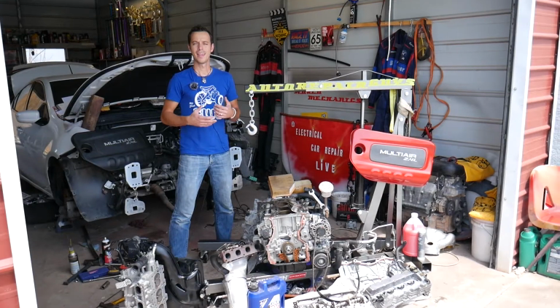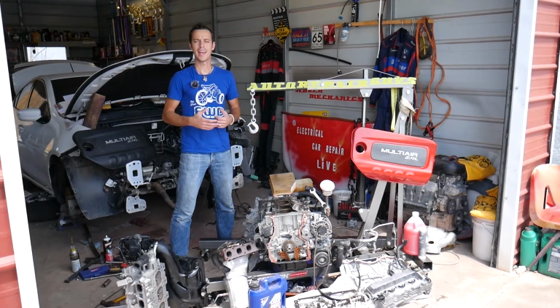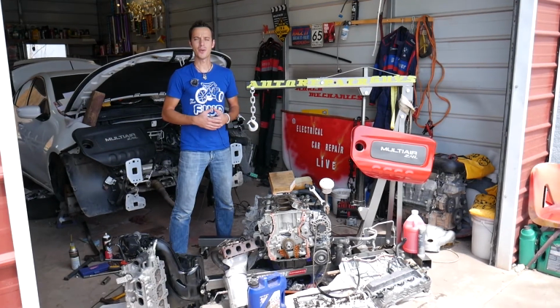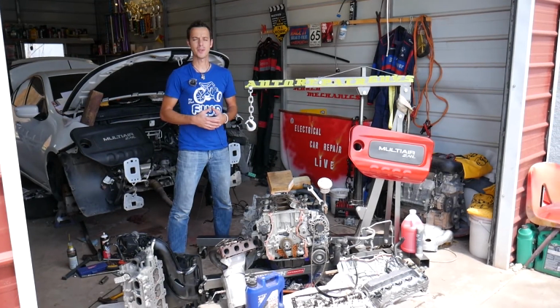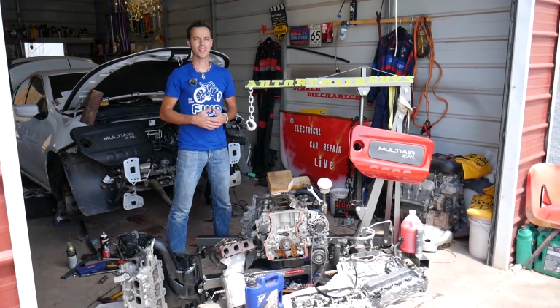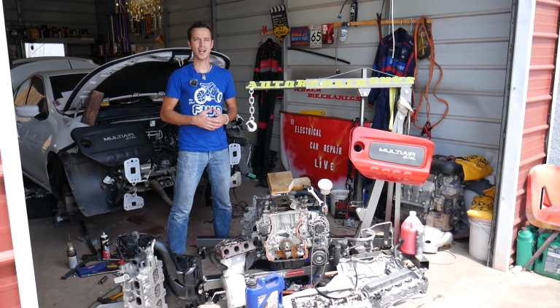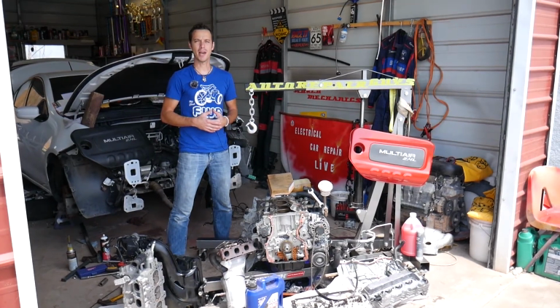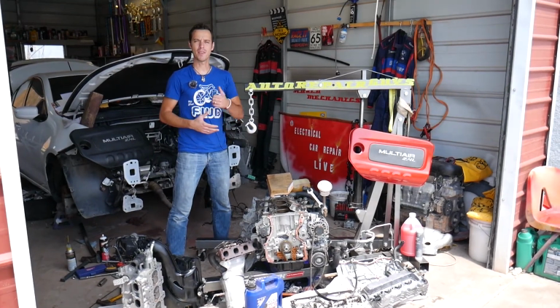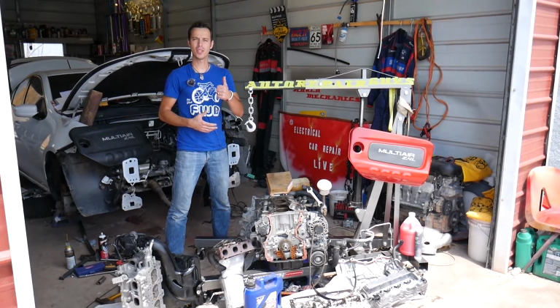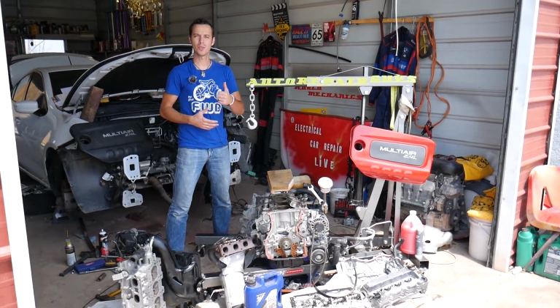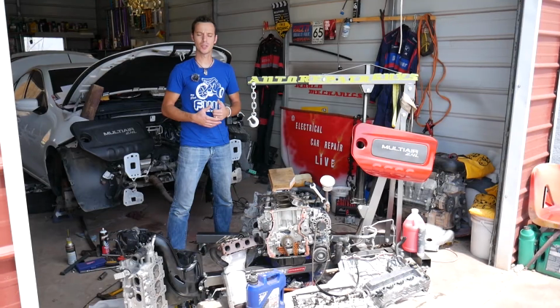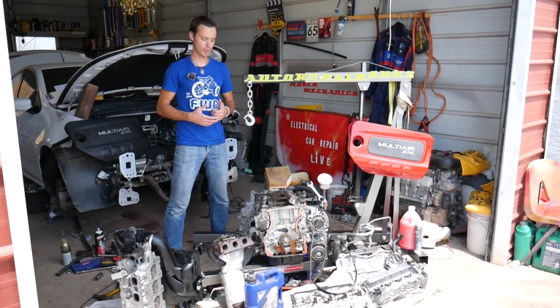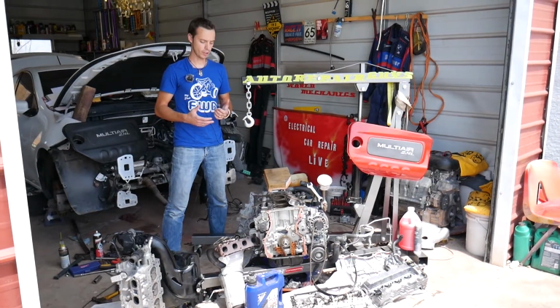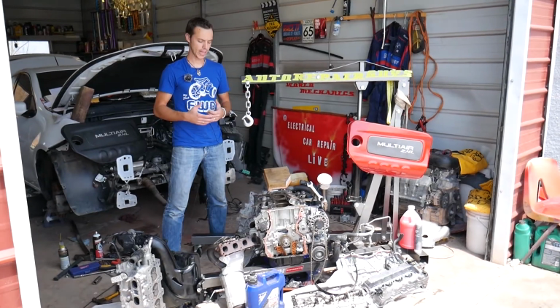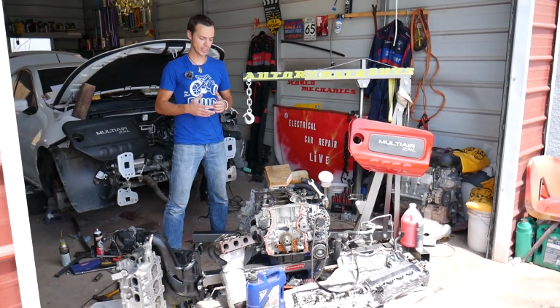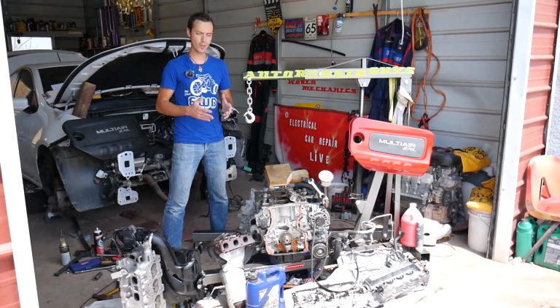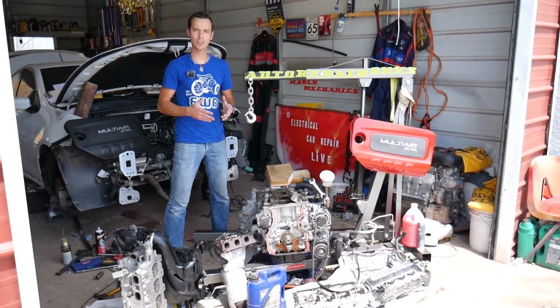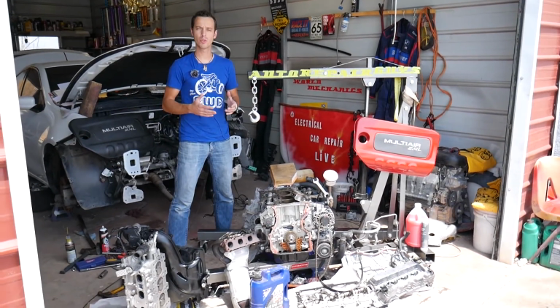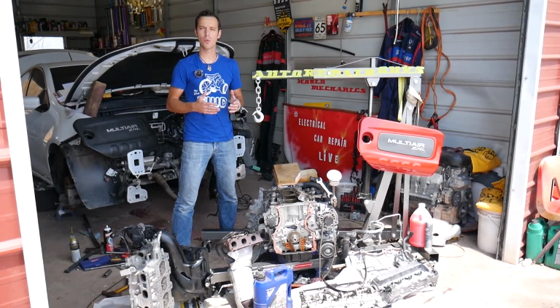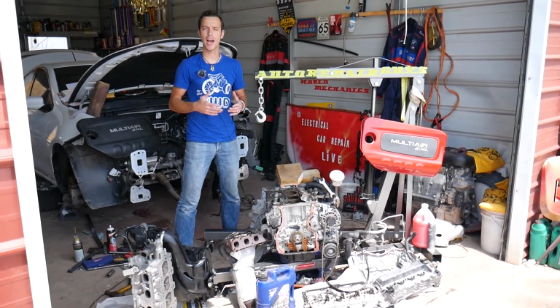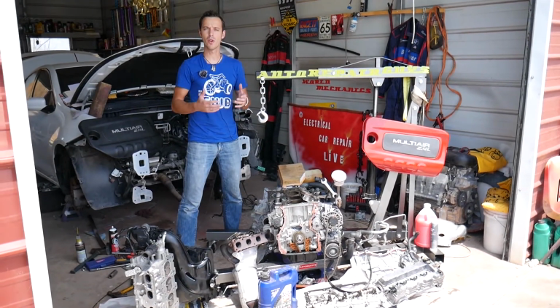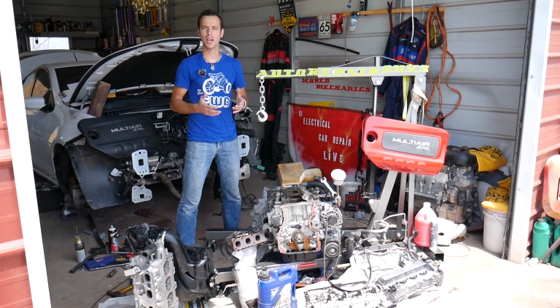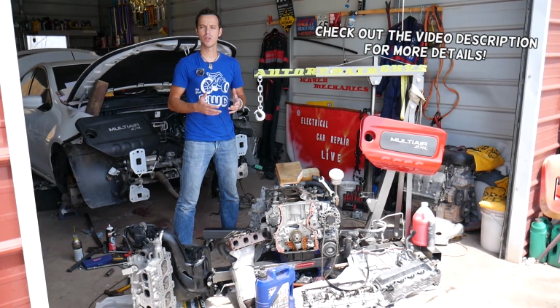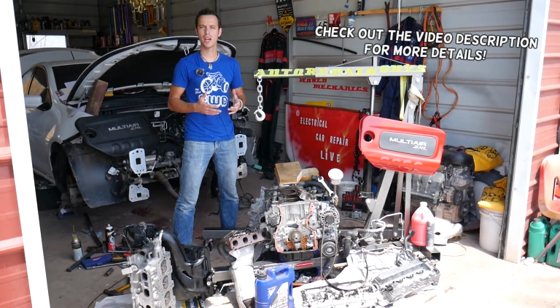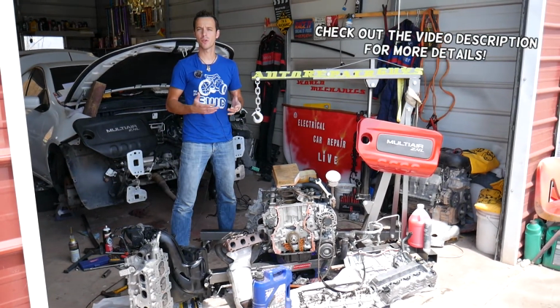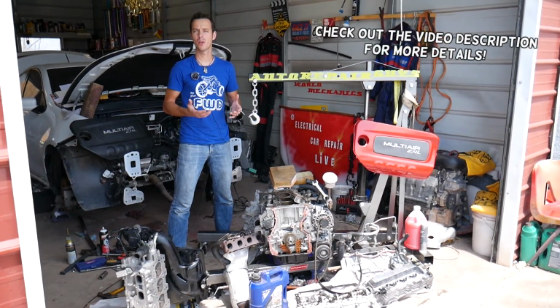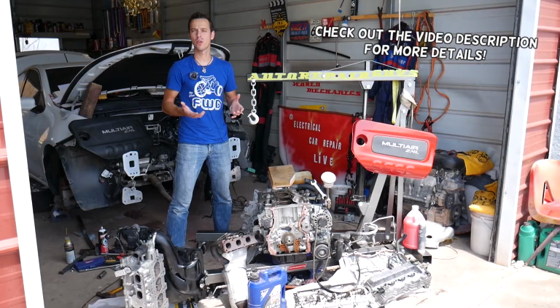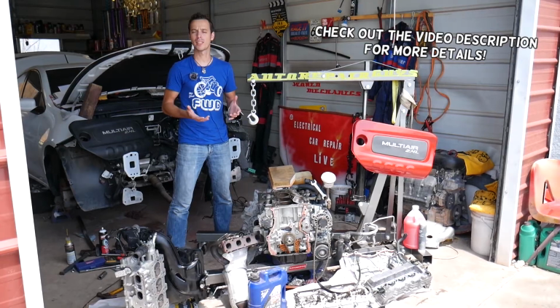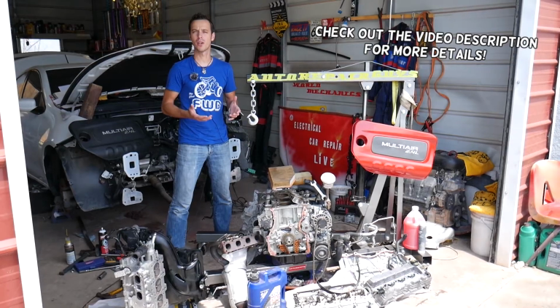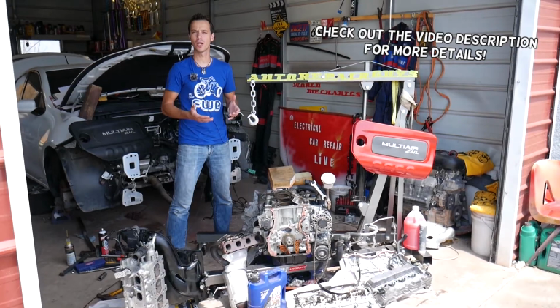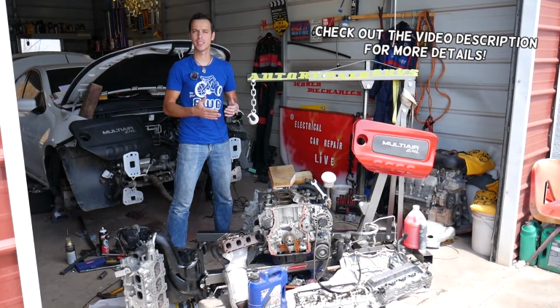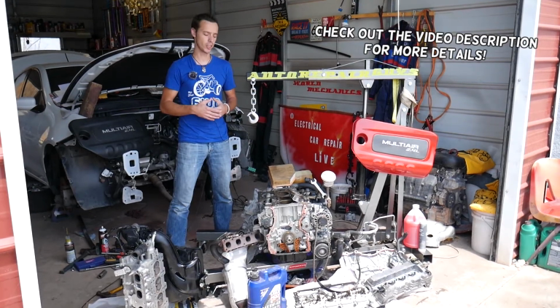Hey guys, welcome back to Electrical Car Repair Life. Thank you guys for watching and subscribing to the channel. In today's video, we'll show you what a hydrolocked engine looks like, also known as a water-seized engine.